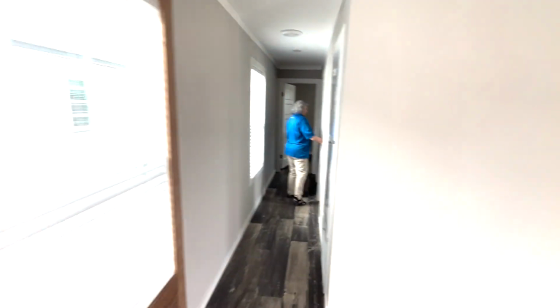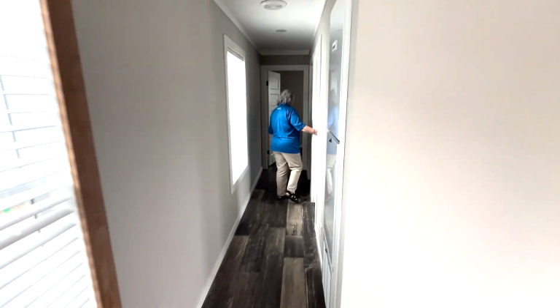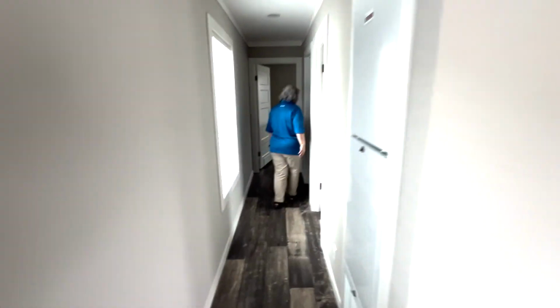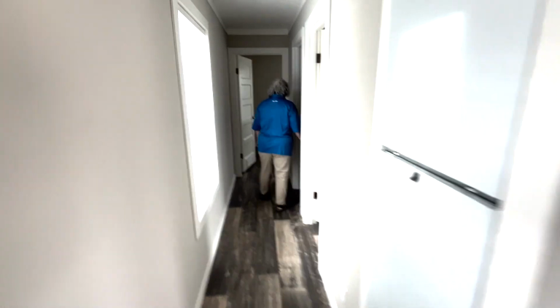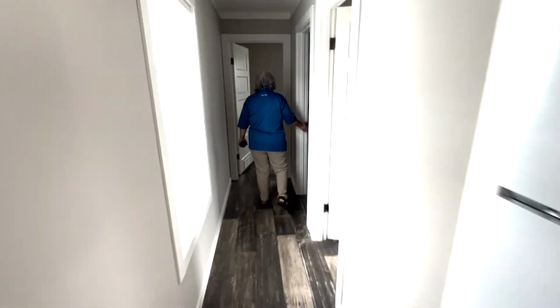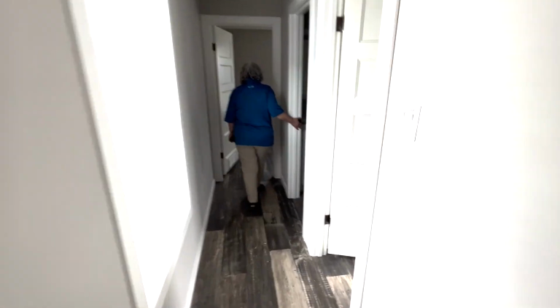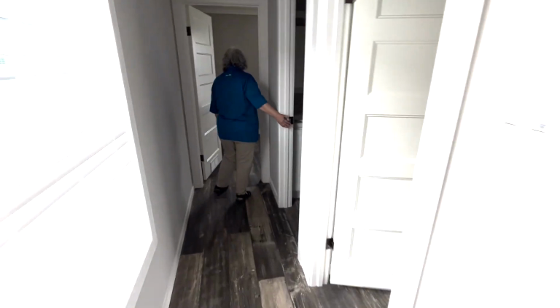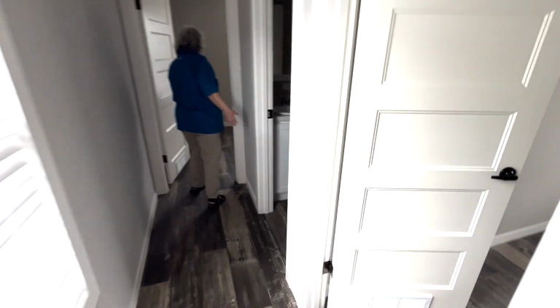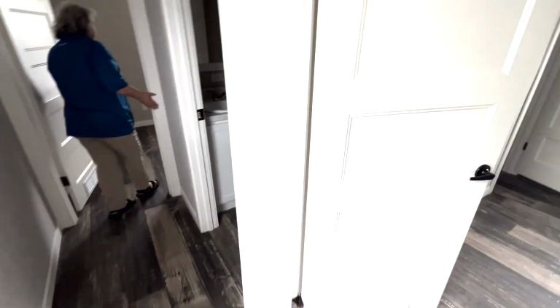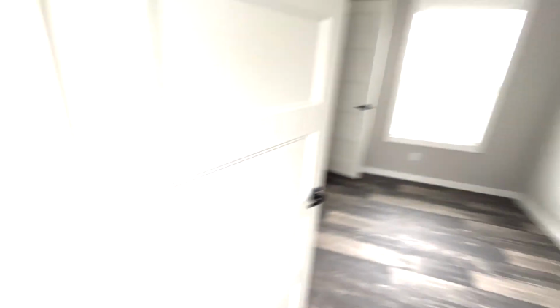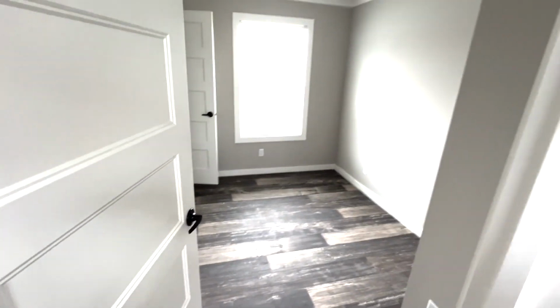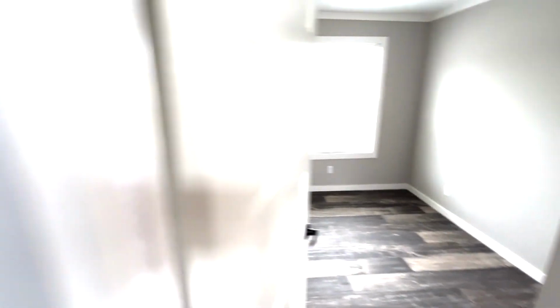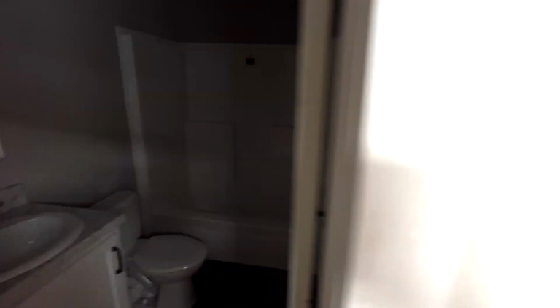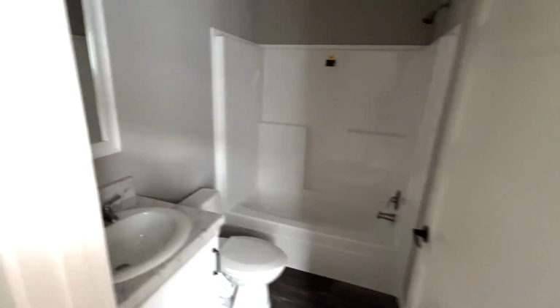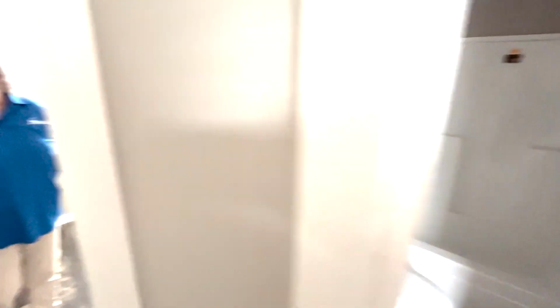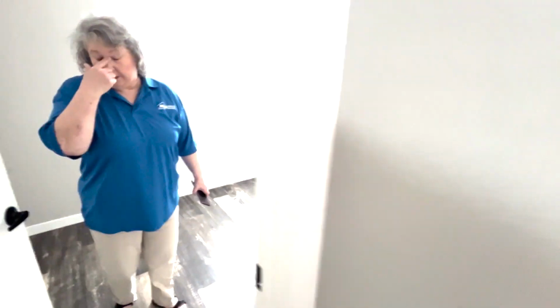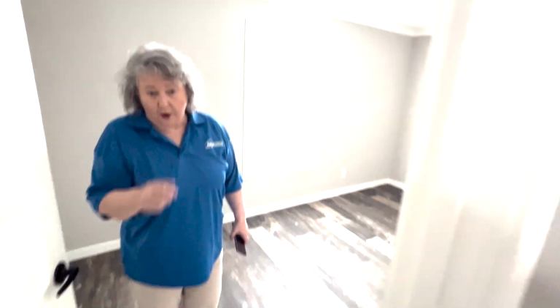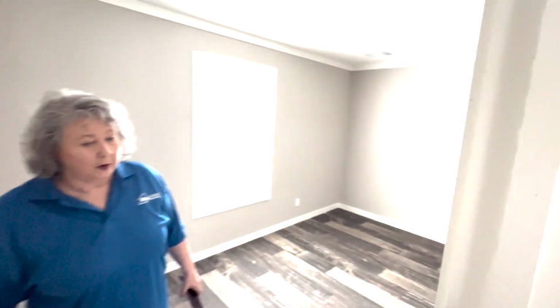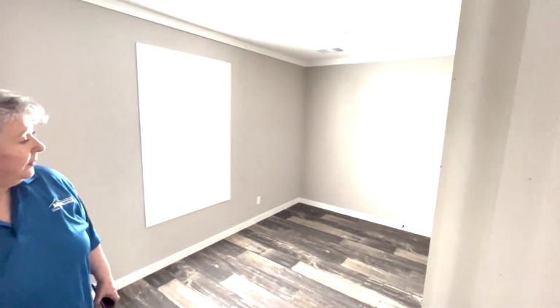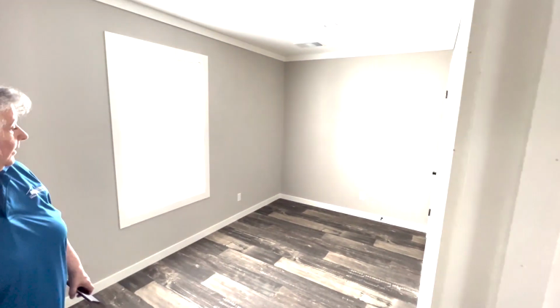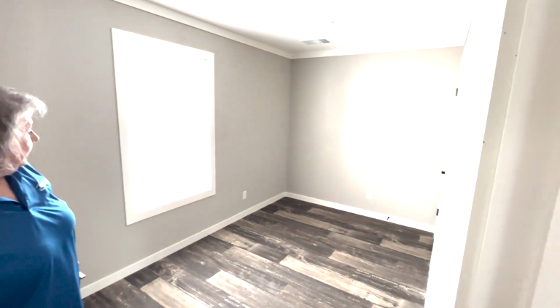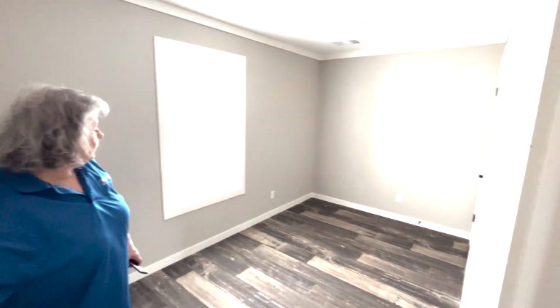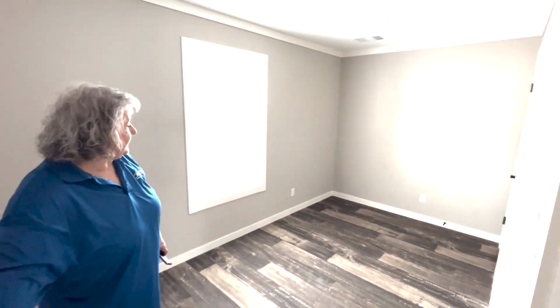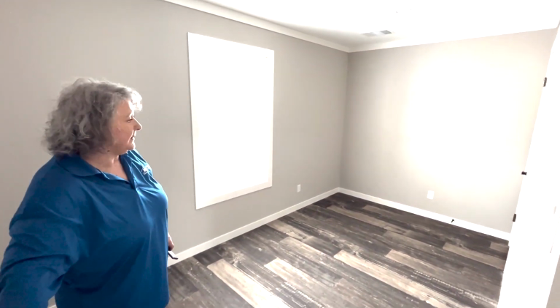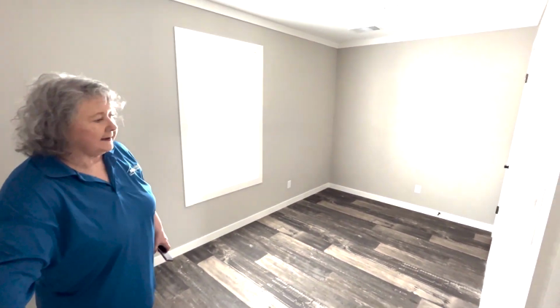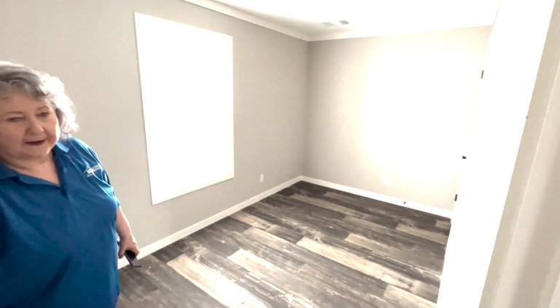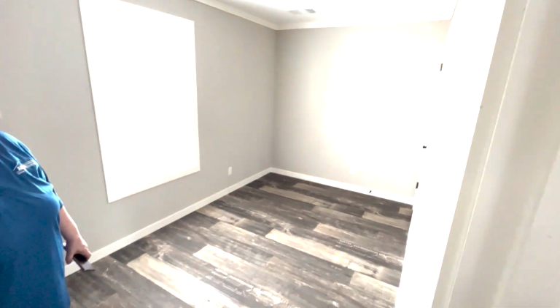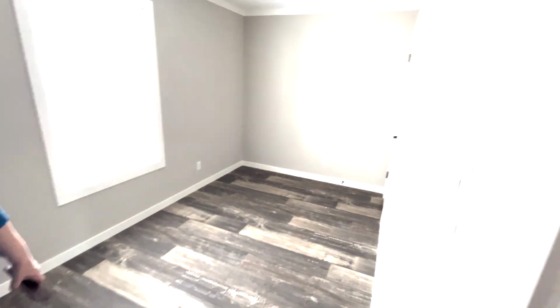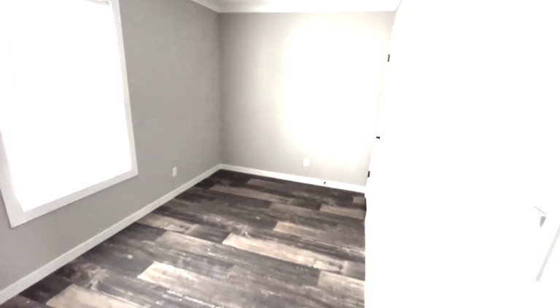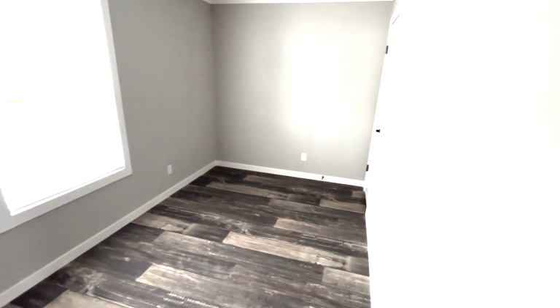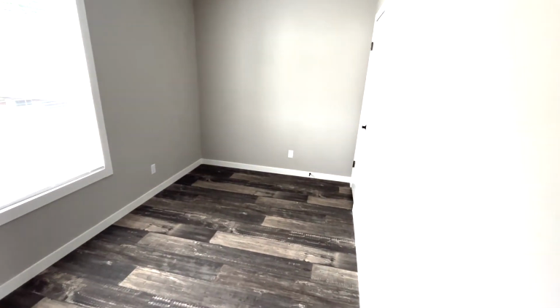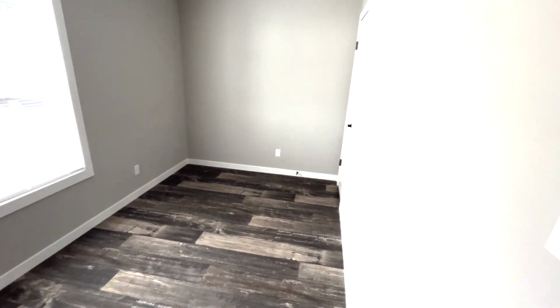There's your bedrooms — you got two bedrooms back here. Y'all, this is a really nice house. This is a 16 by 68, and you can get it in a 76 foot box if you like.